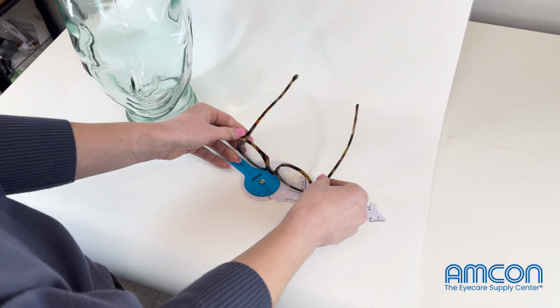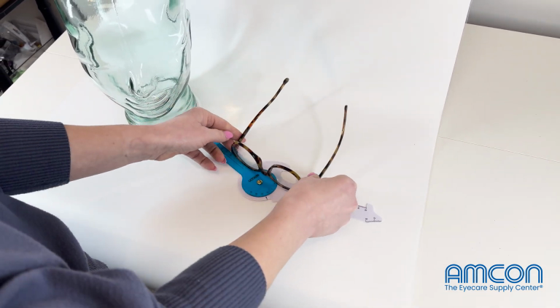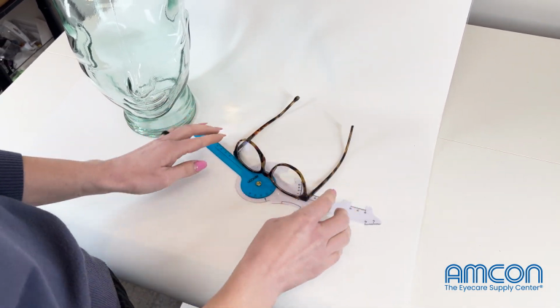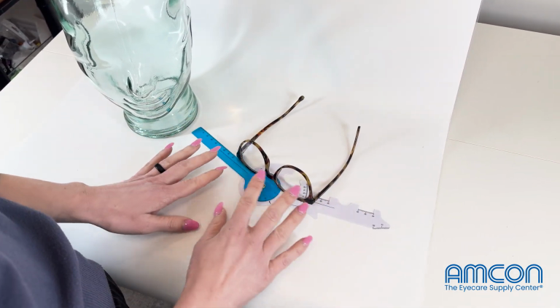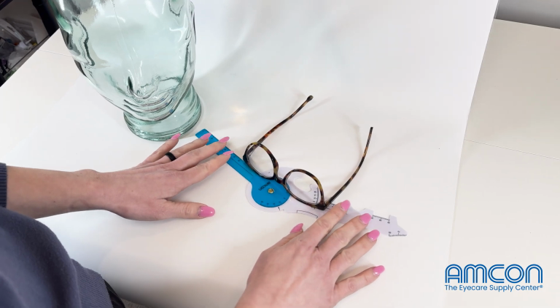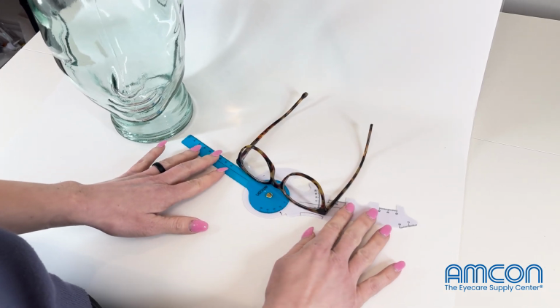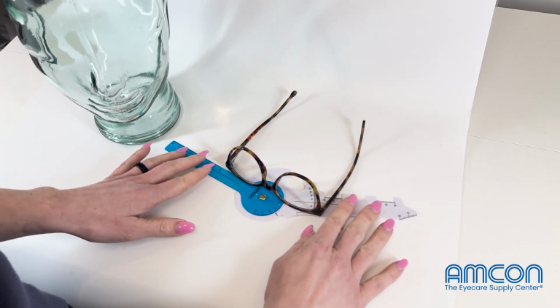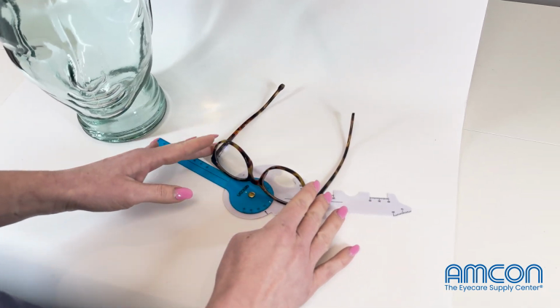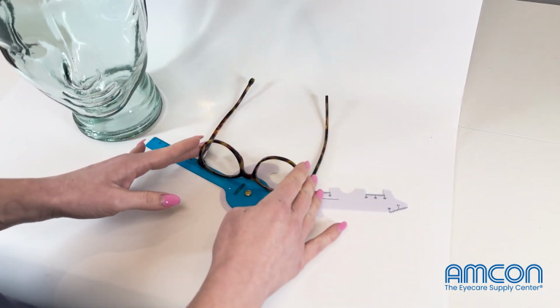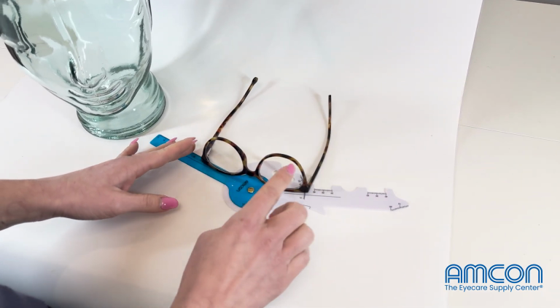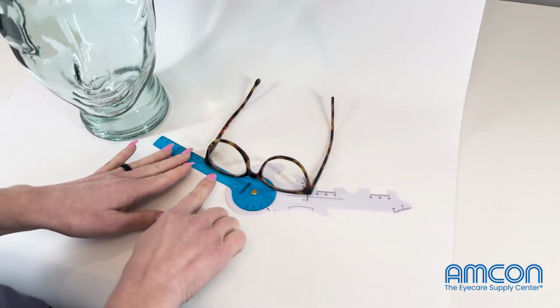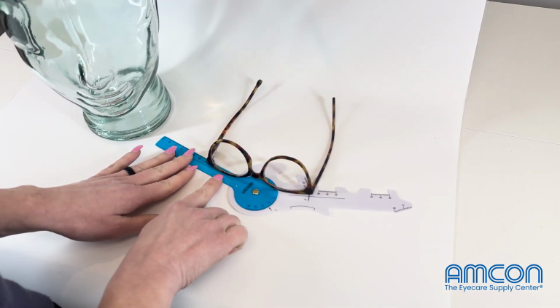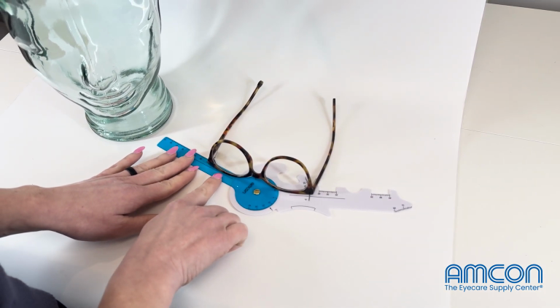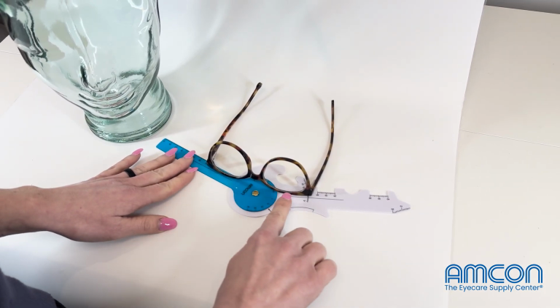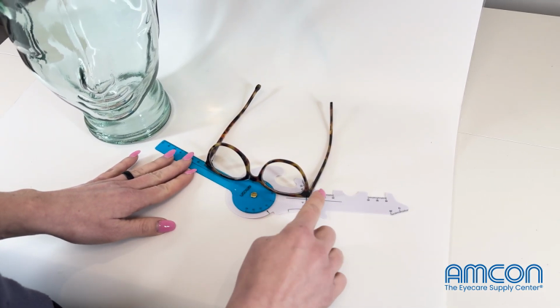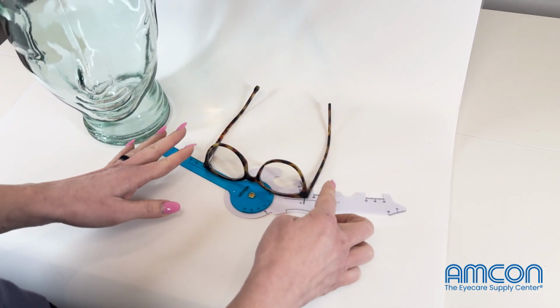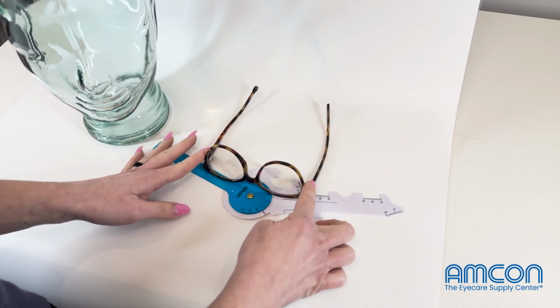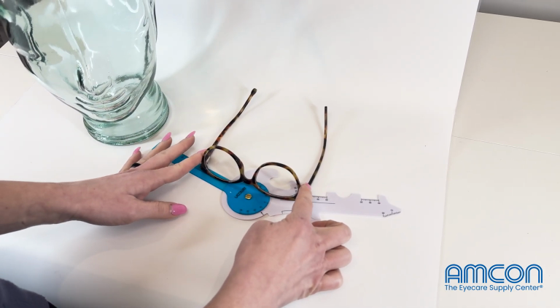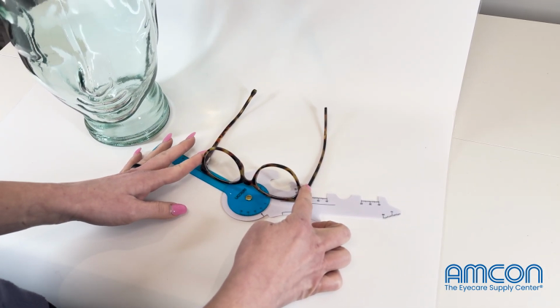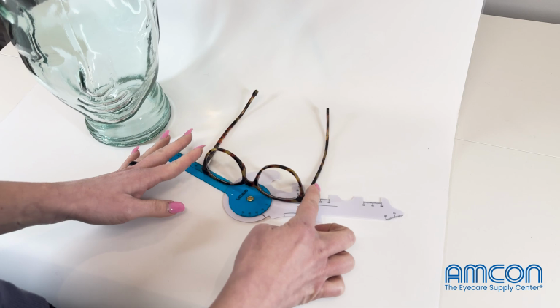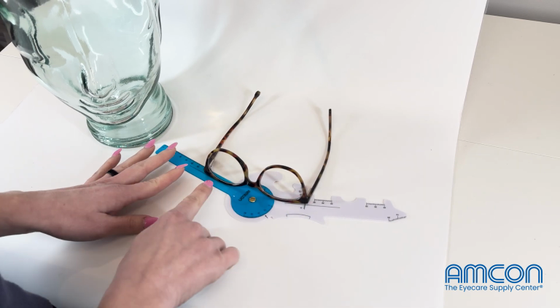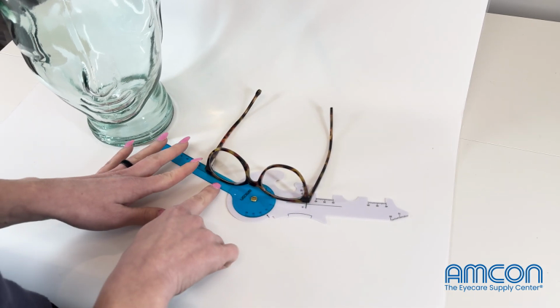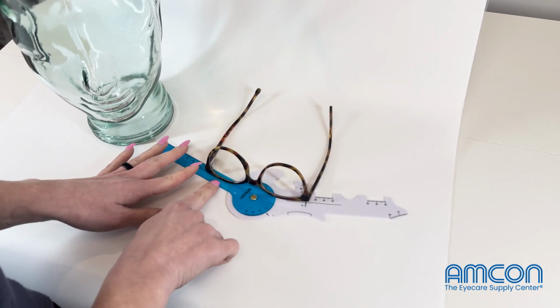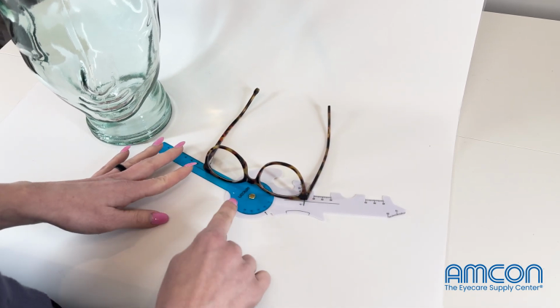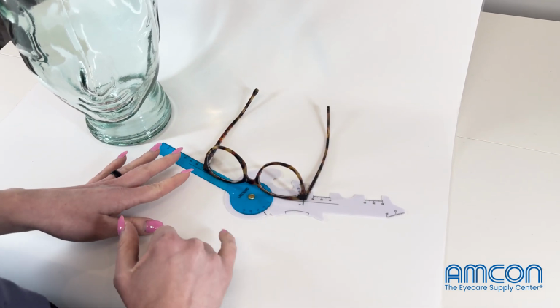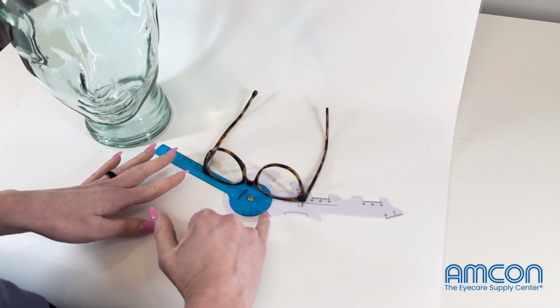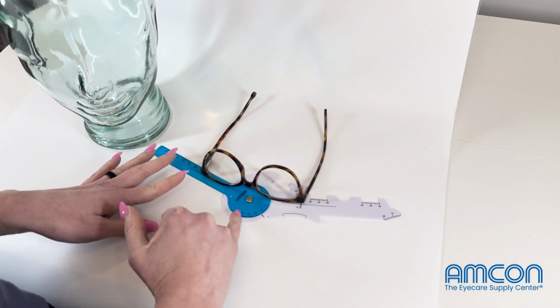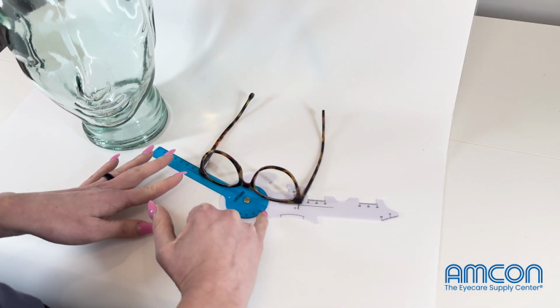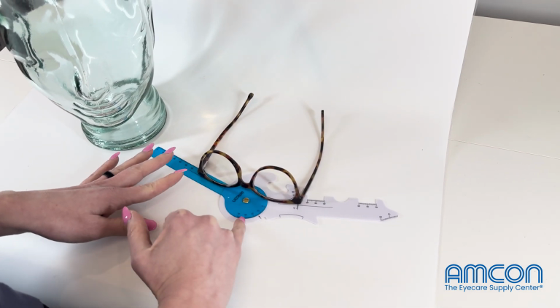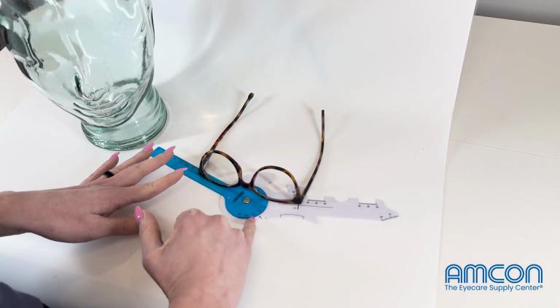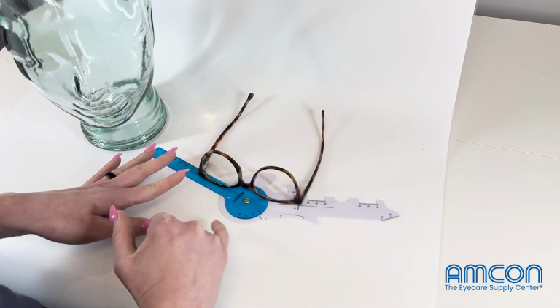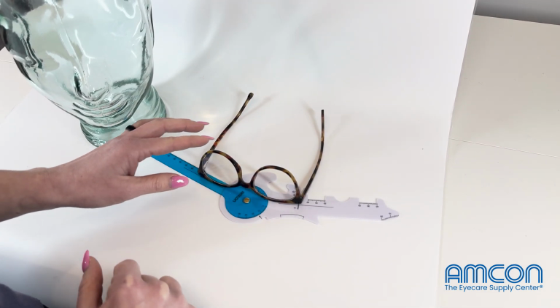You'll want to do your face form first. You're going to line up your frame with the lines on the ruler and get your reading there.